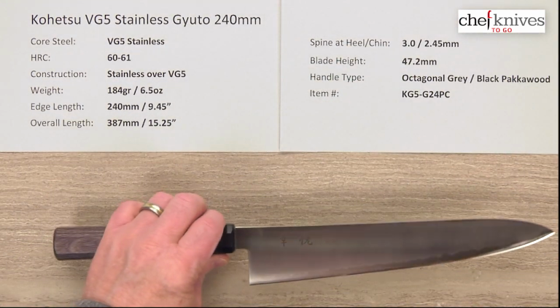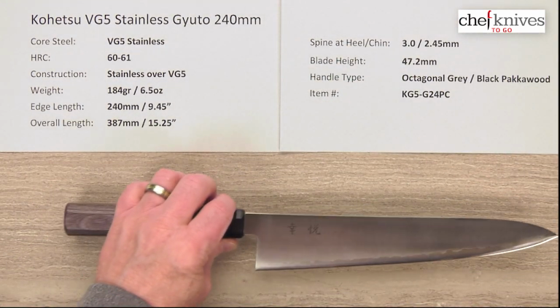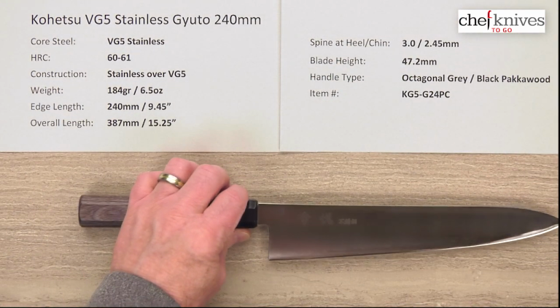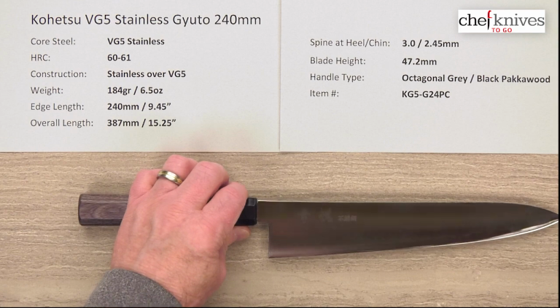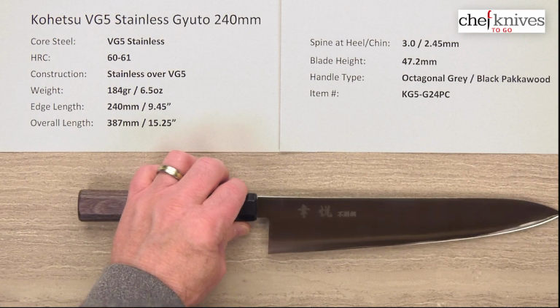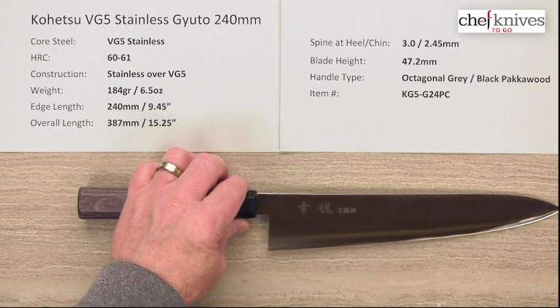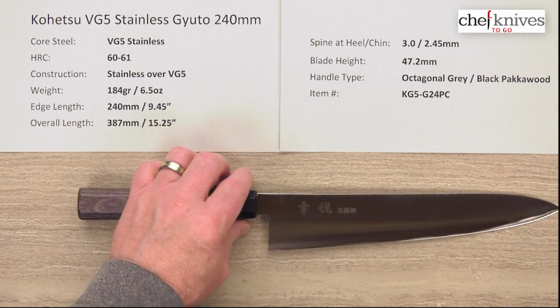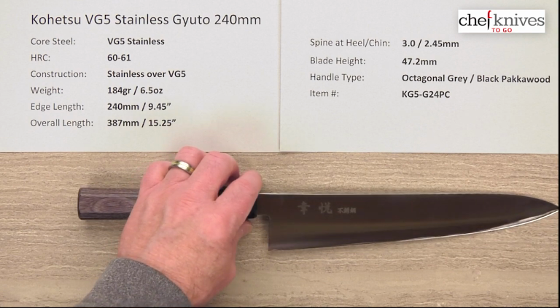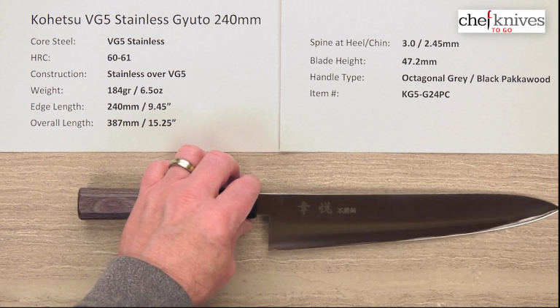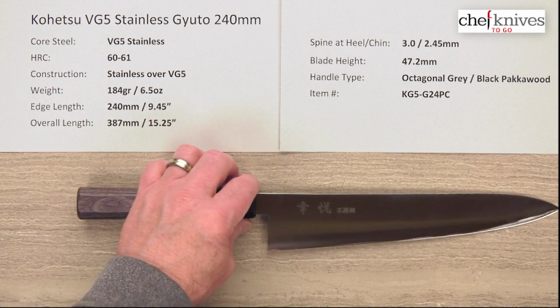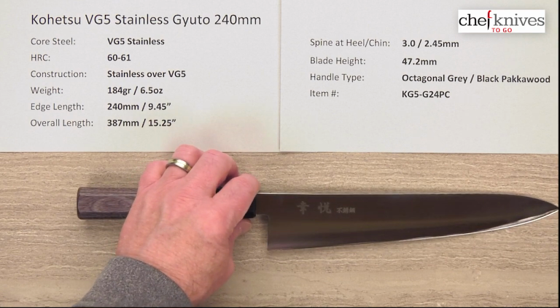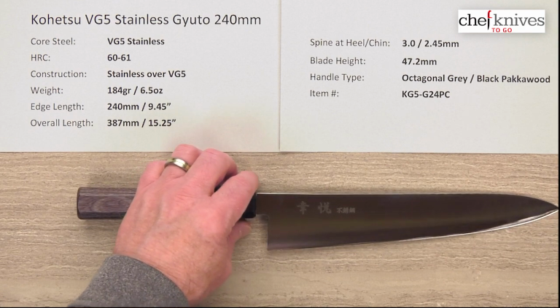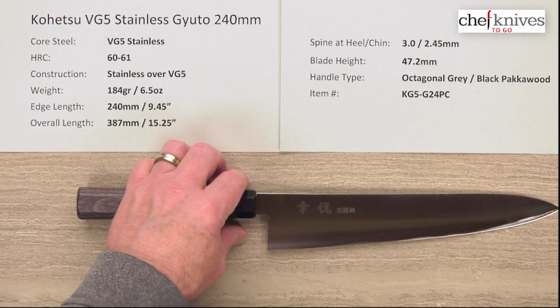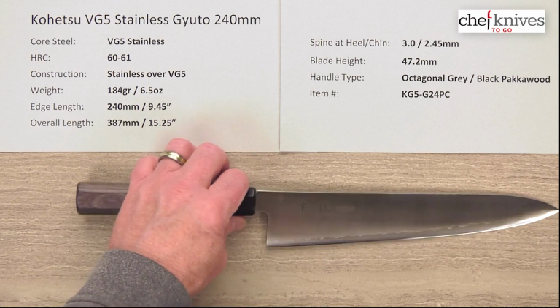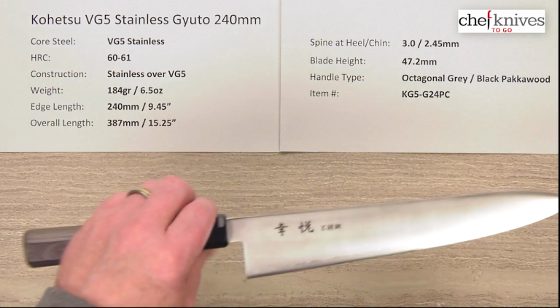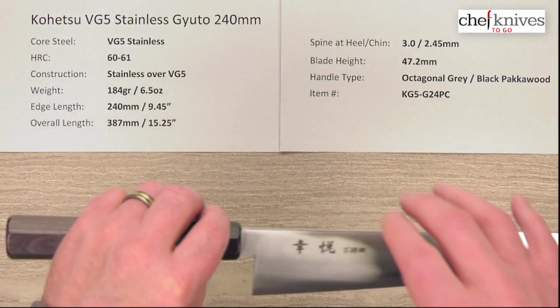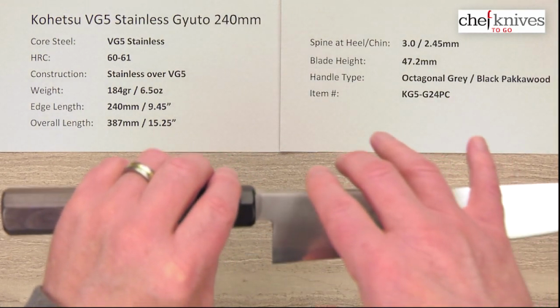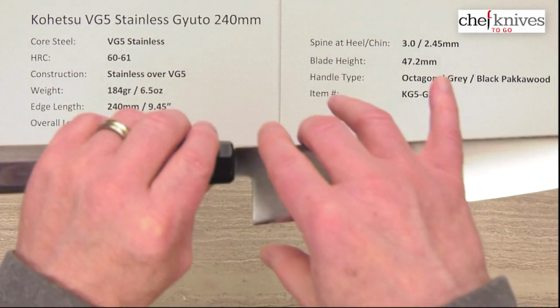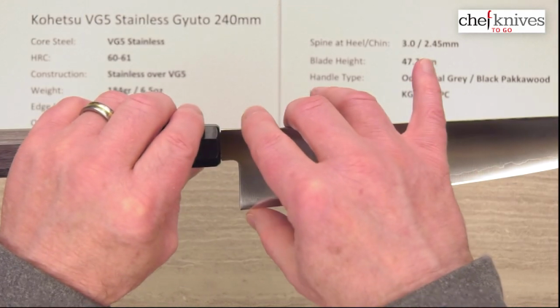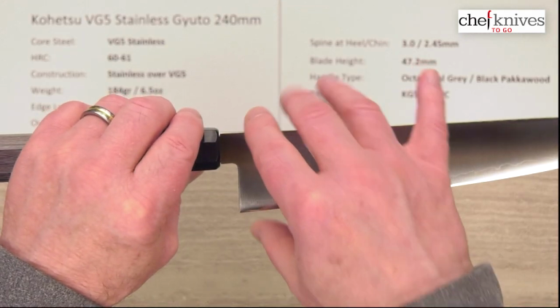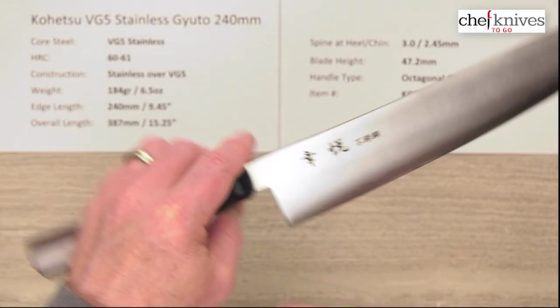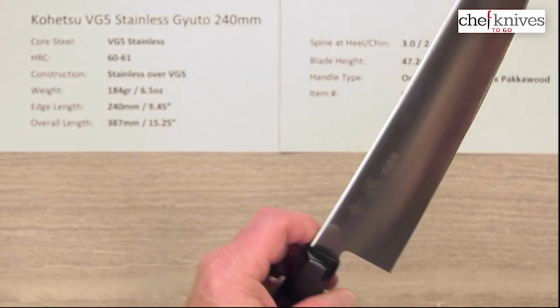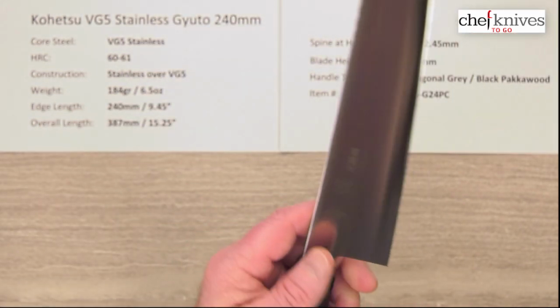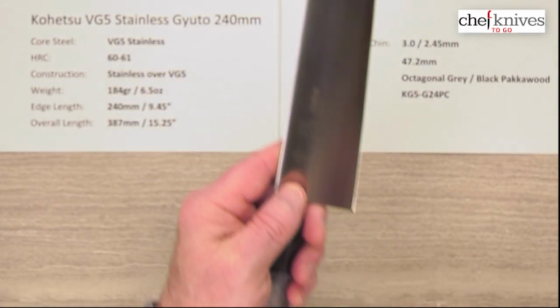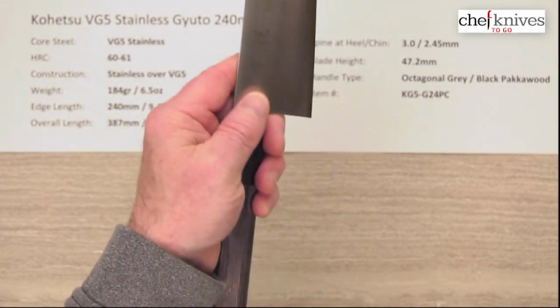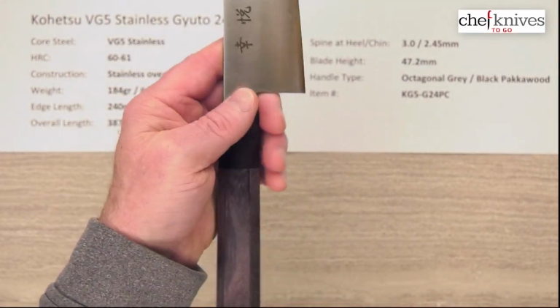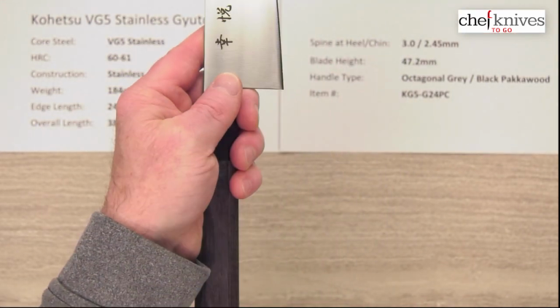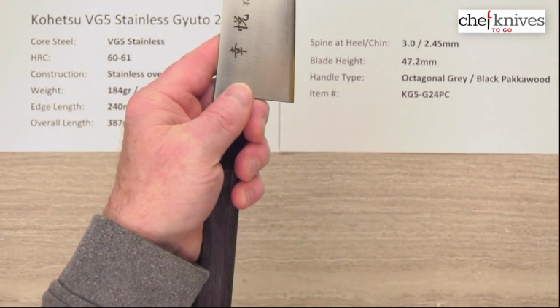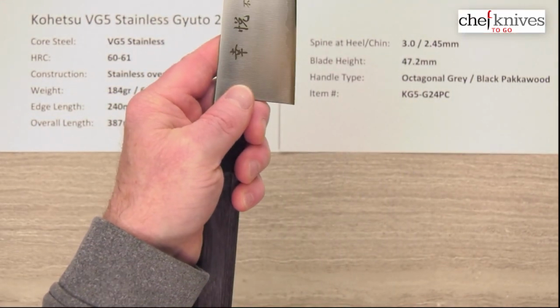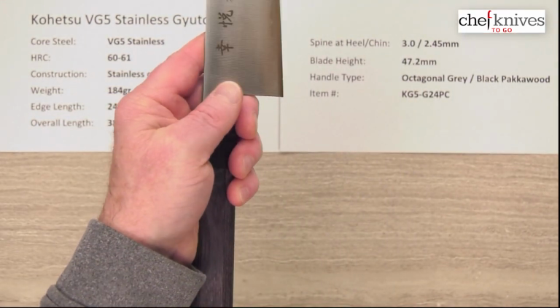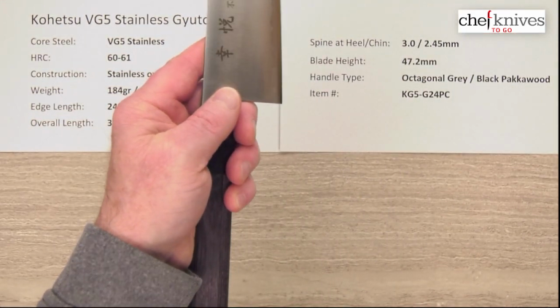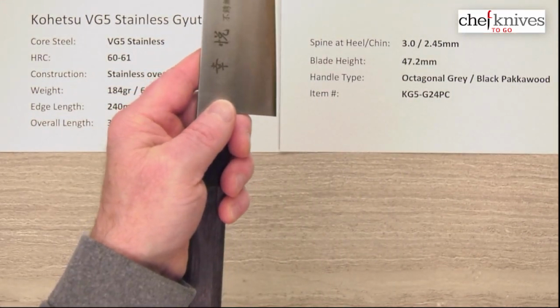The height is about 47.2mm at the back, so plenty of height for your clearance on the cutting board.